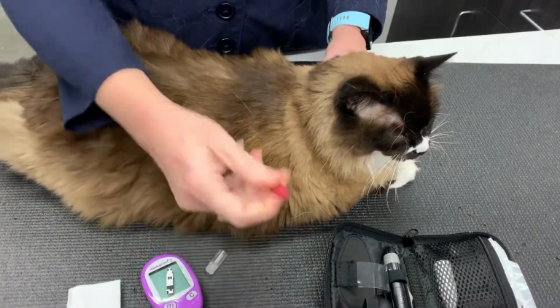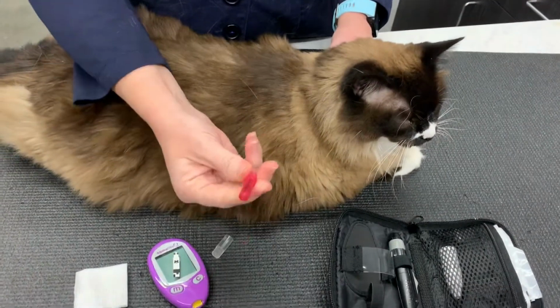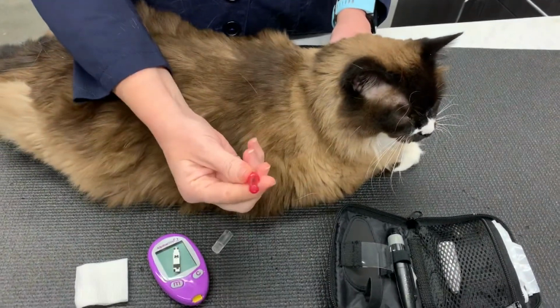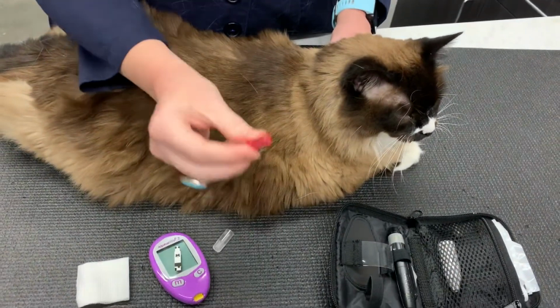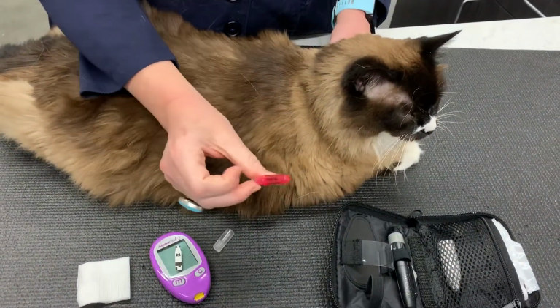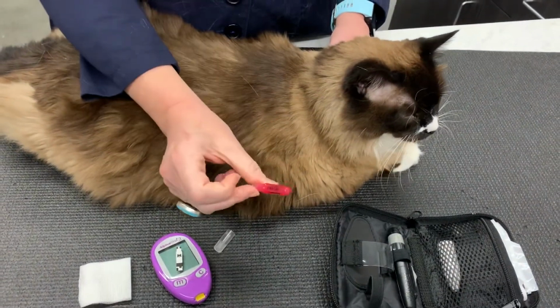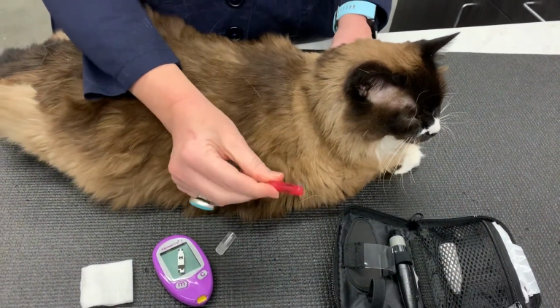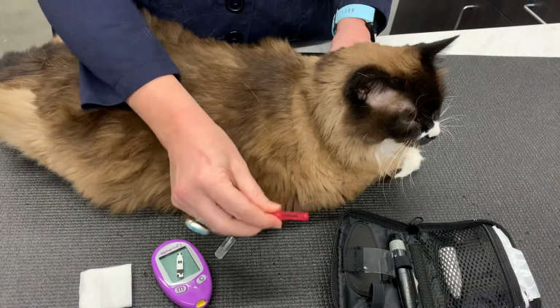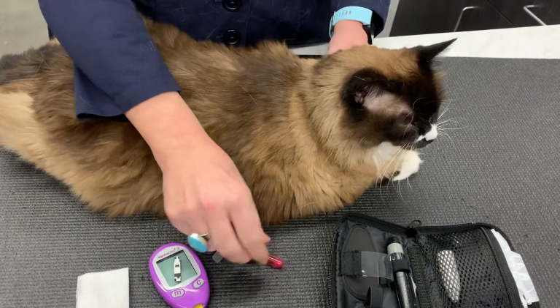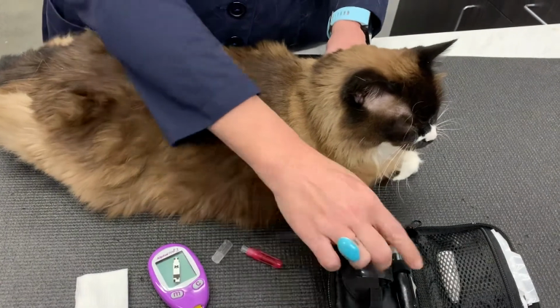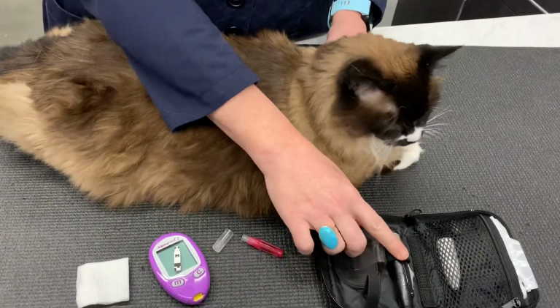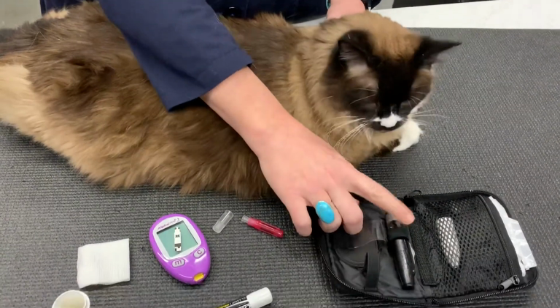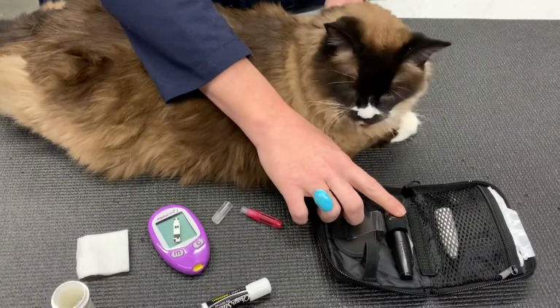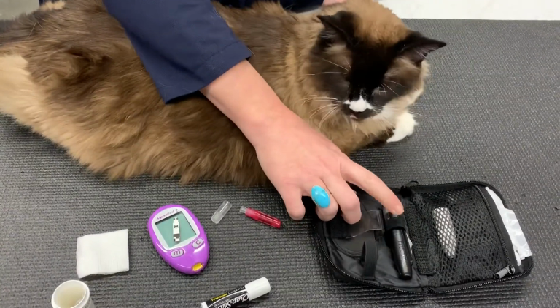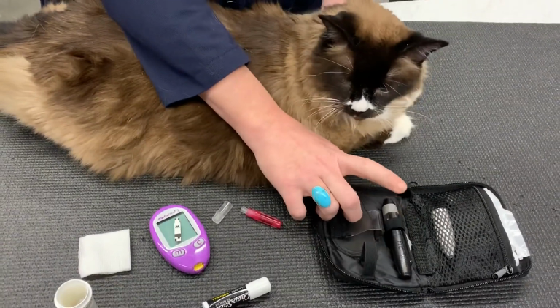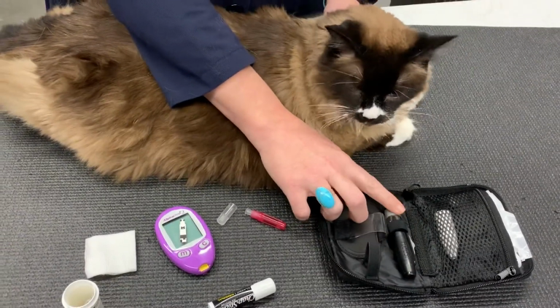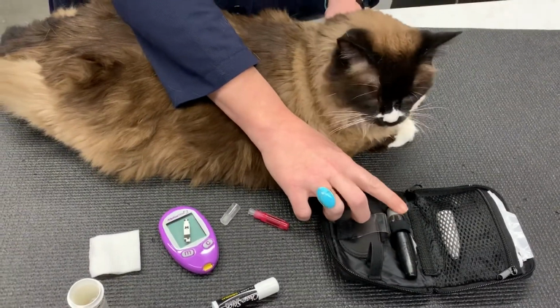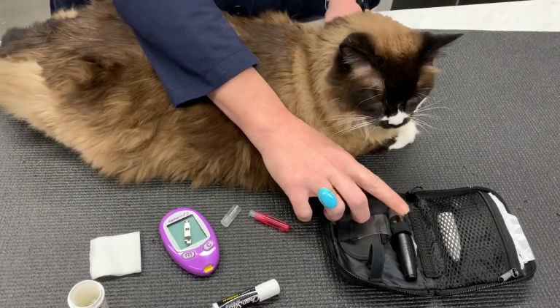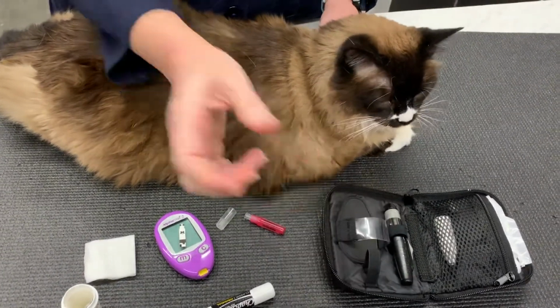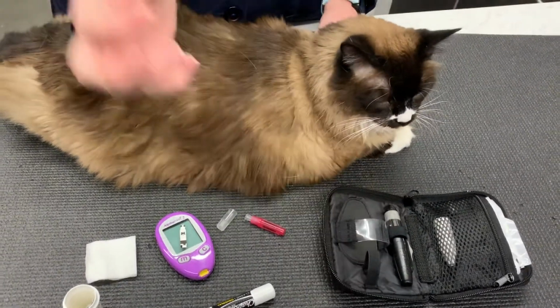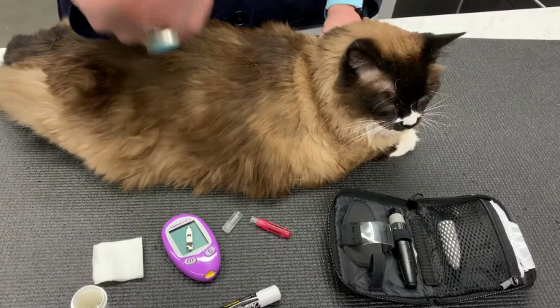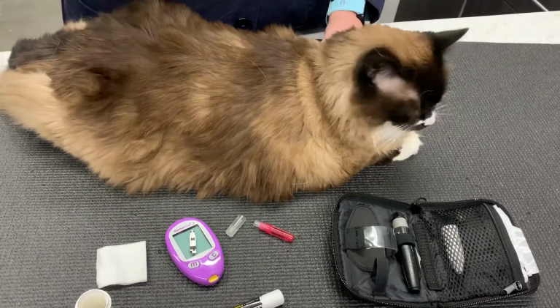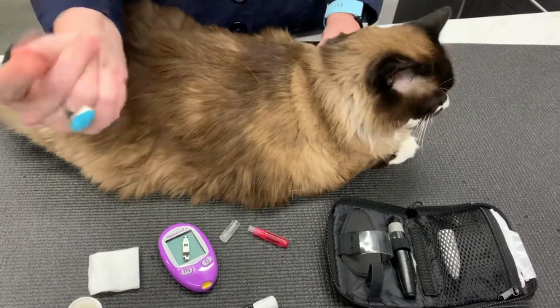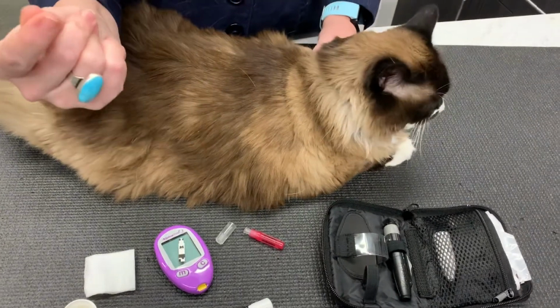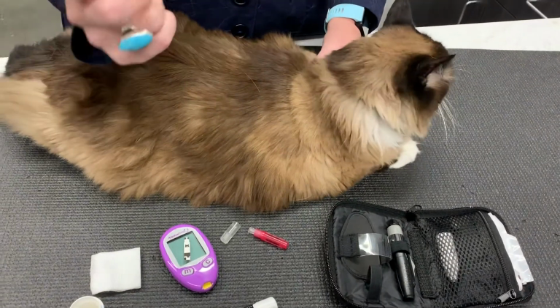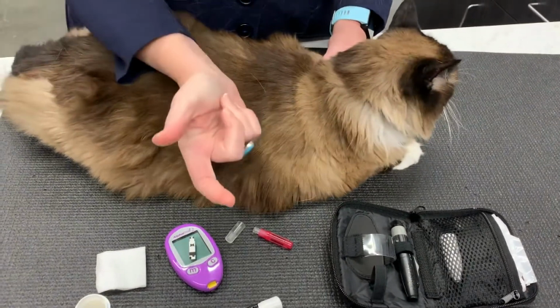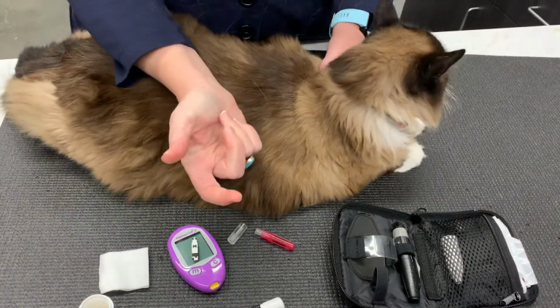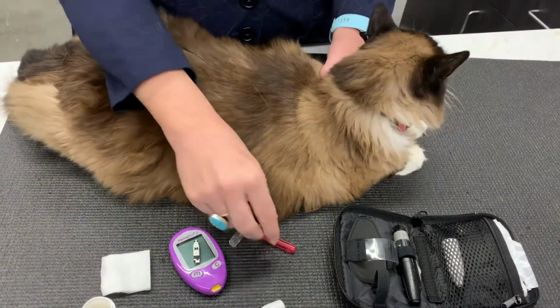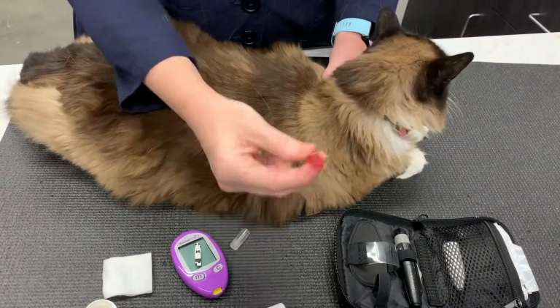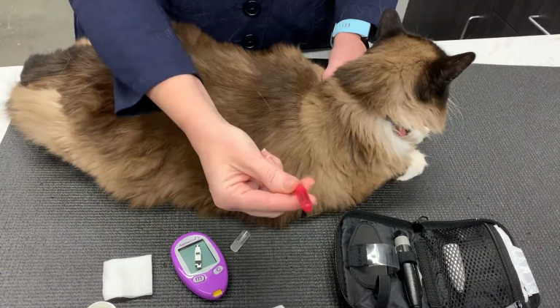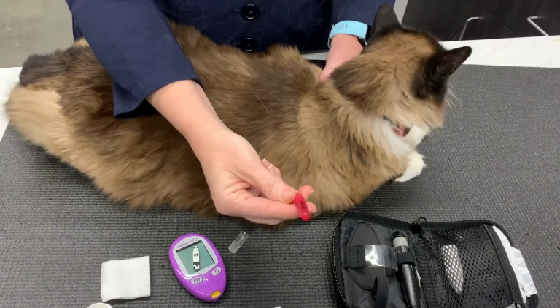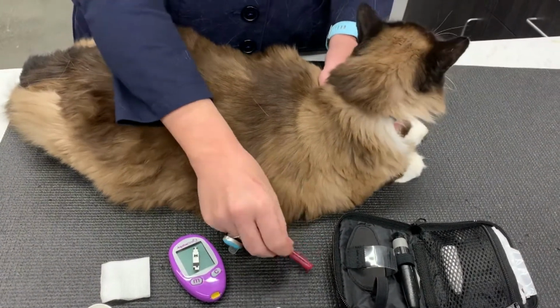I use a 25-gauge needle — a new one, not a used one — rather than the stylet, because the stylet makes a snap sound that scares the cat. This is silent, so I like that.